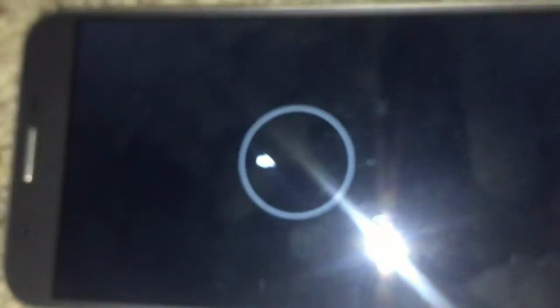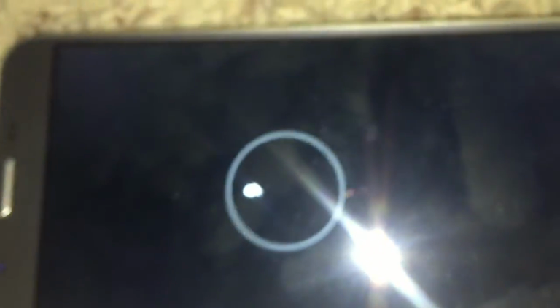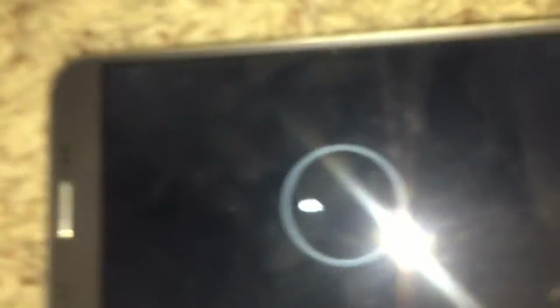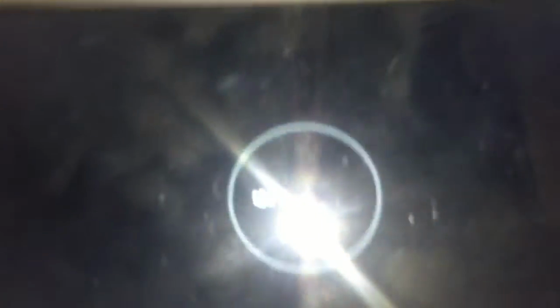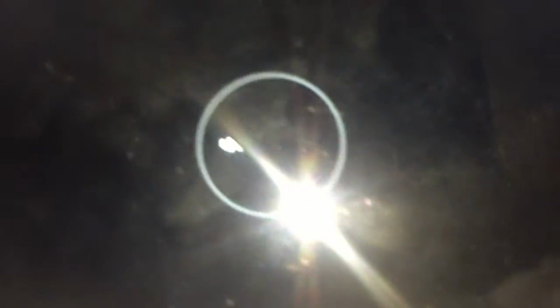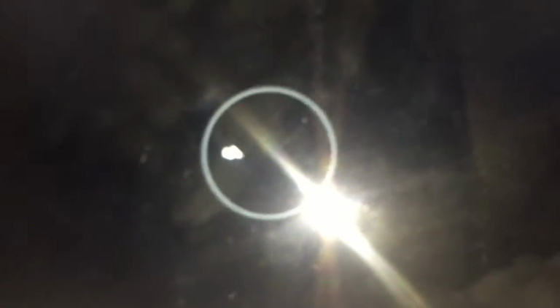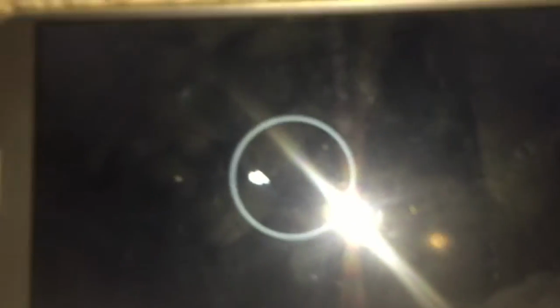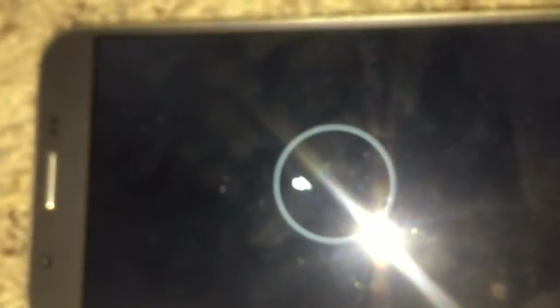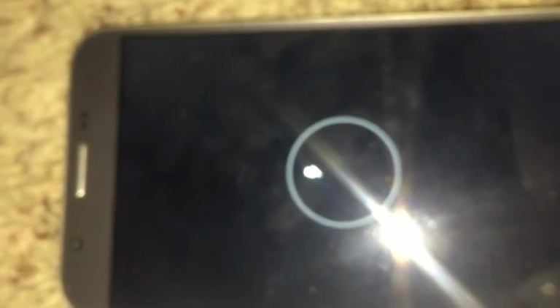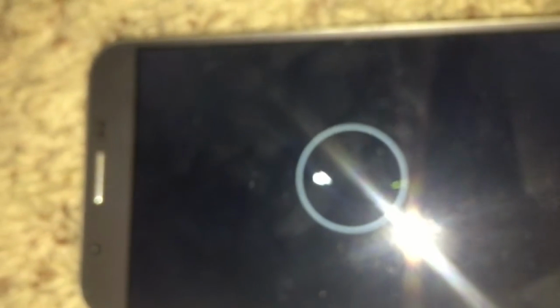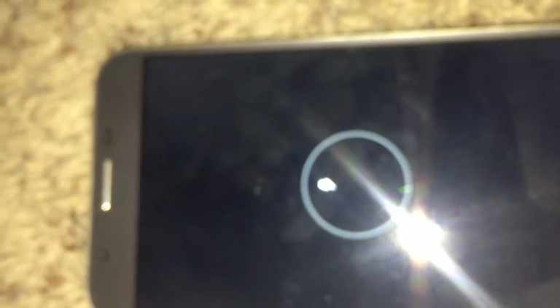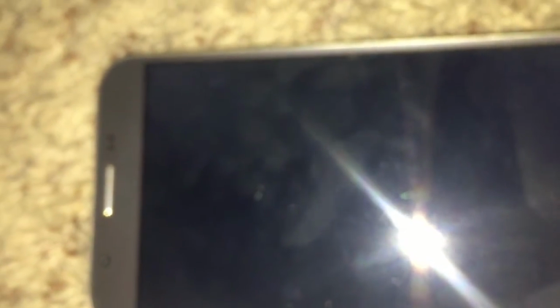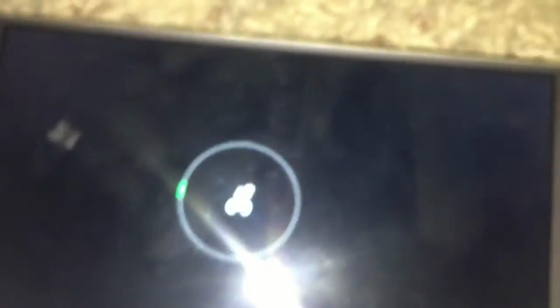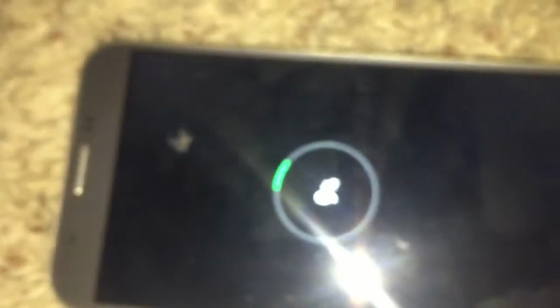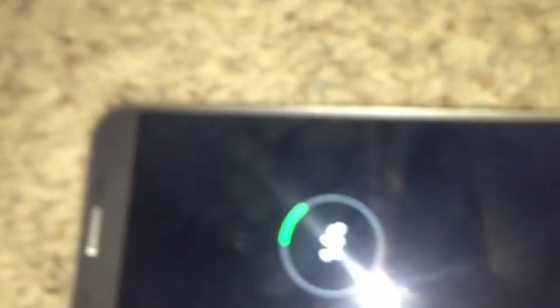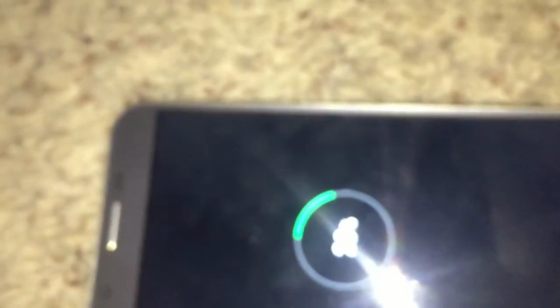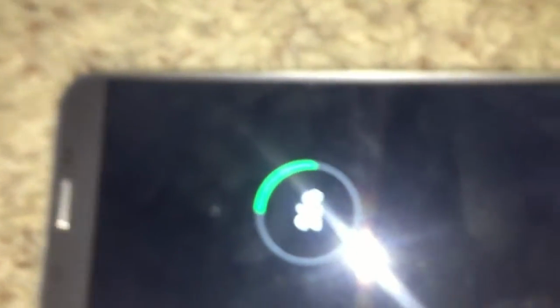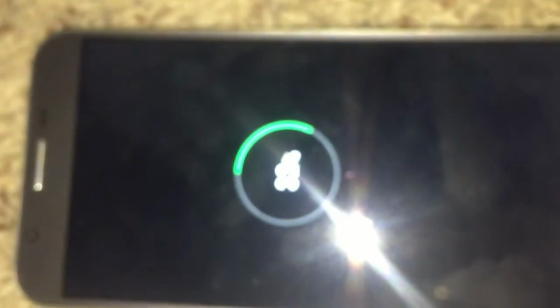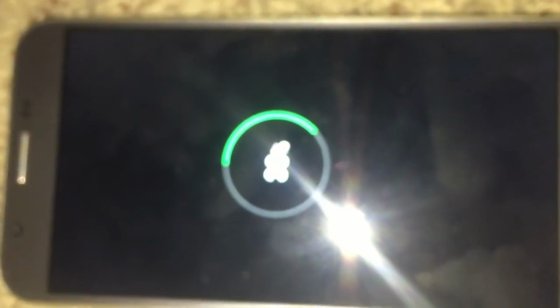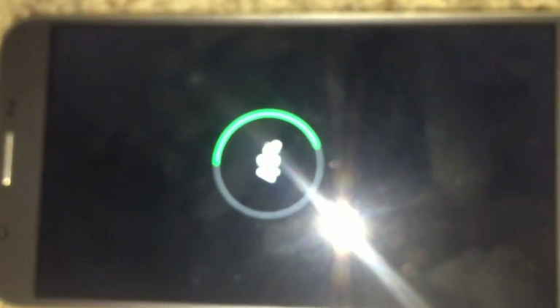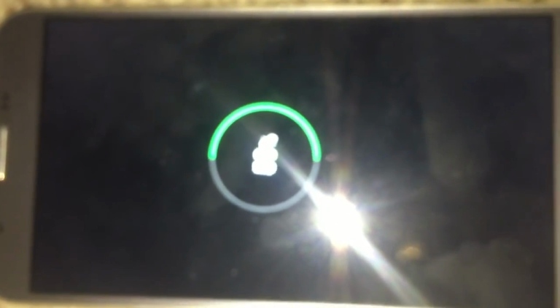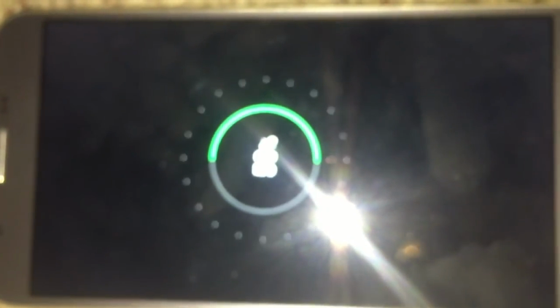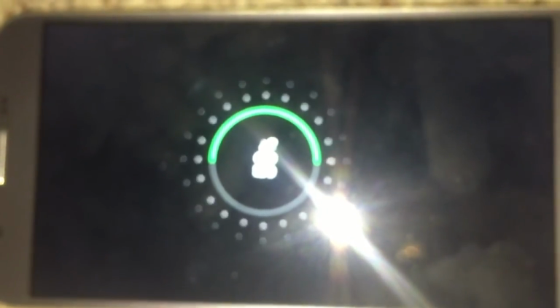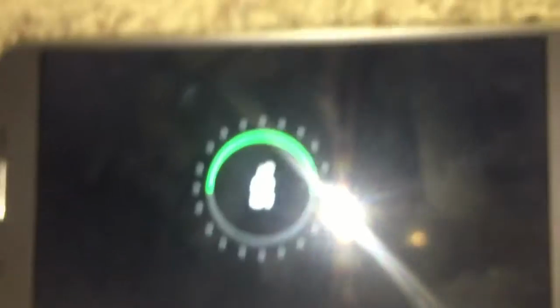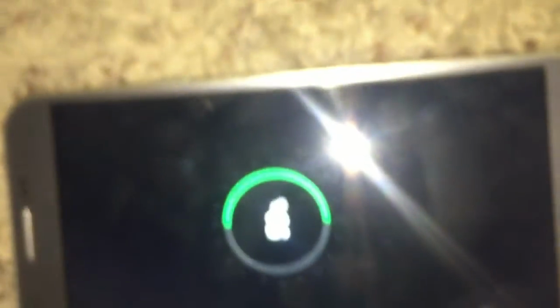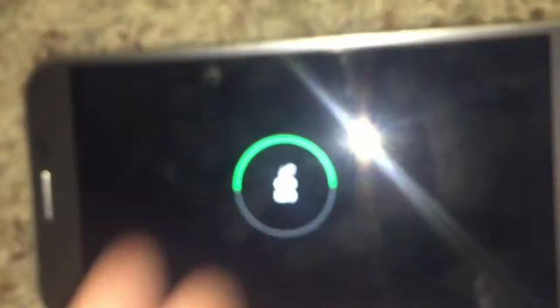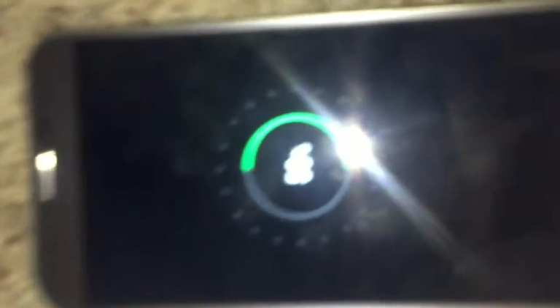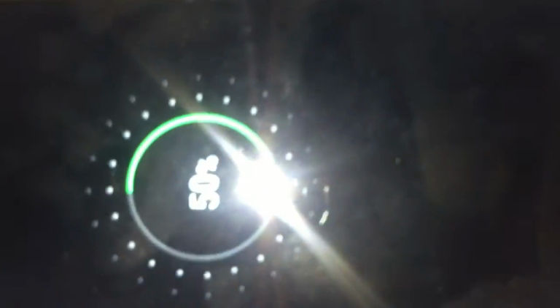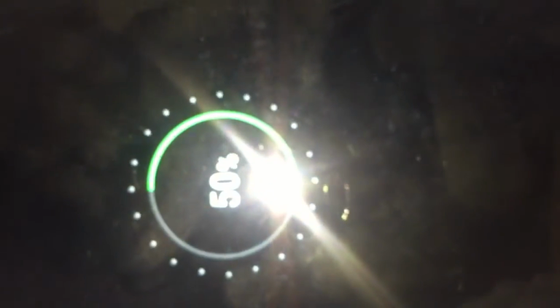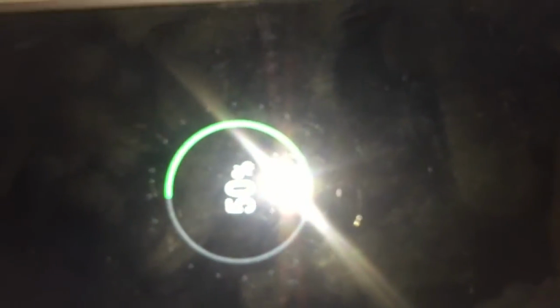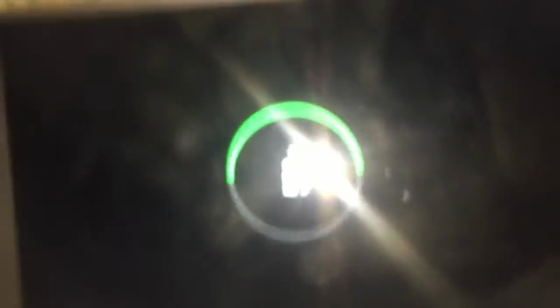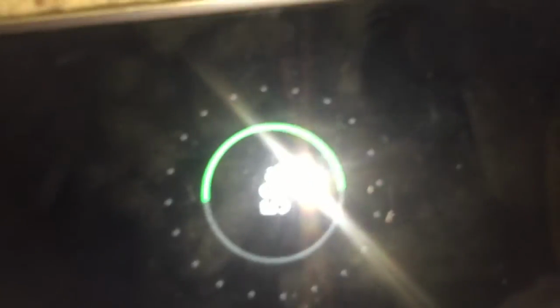Everything is still in place. Let's see what percent it's at now — 50%!